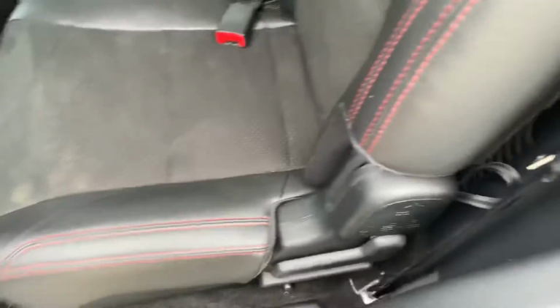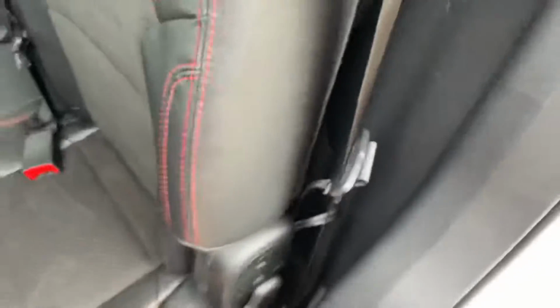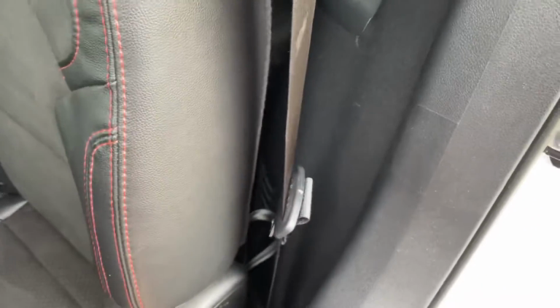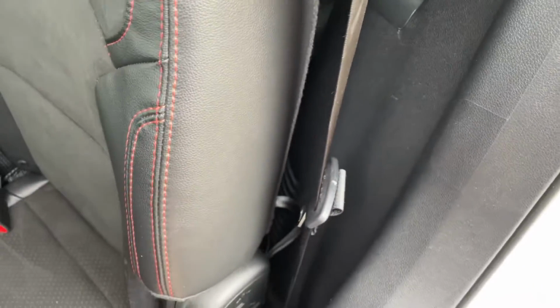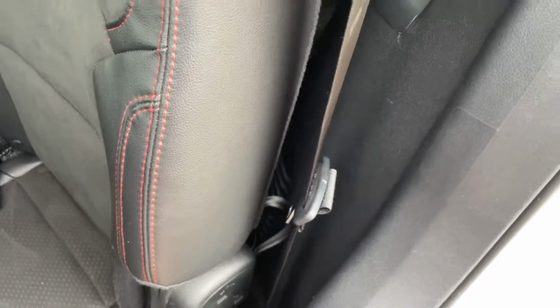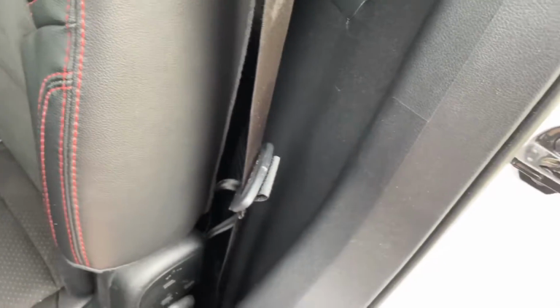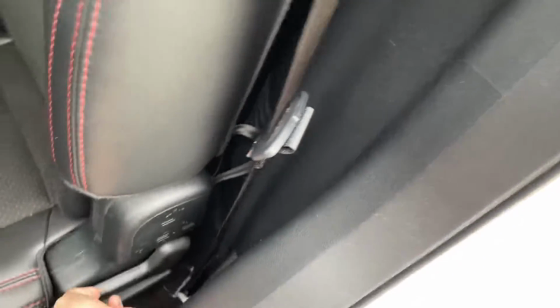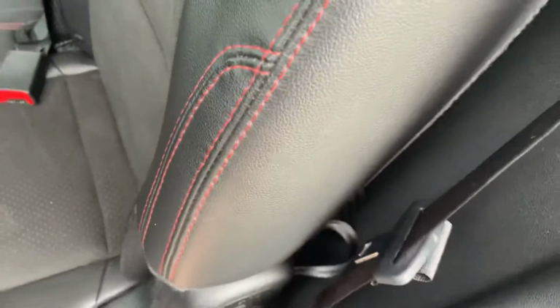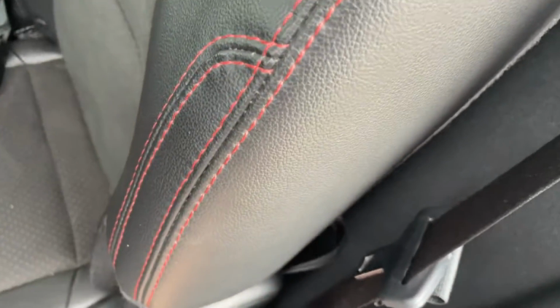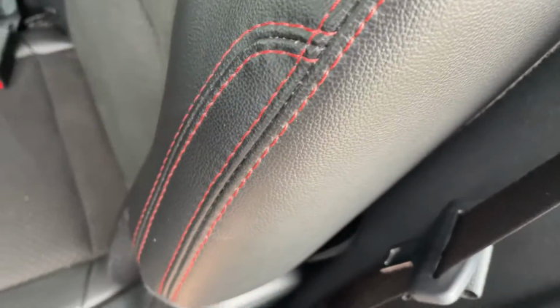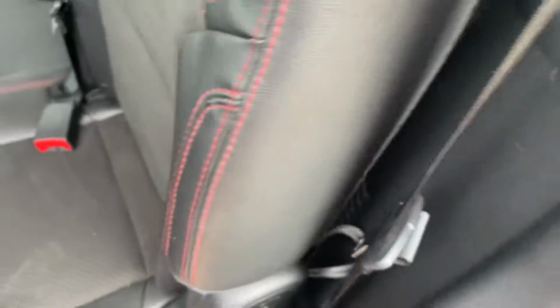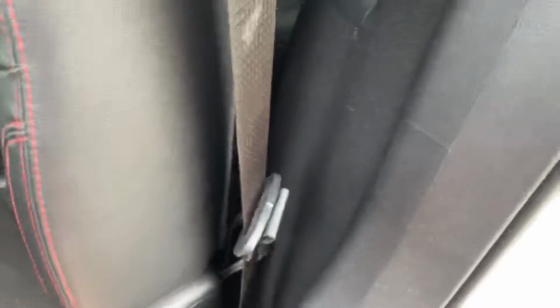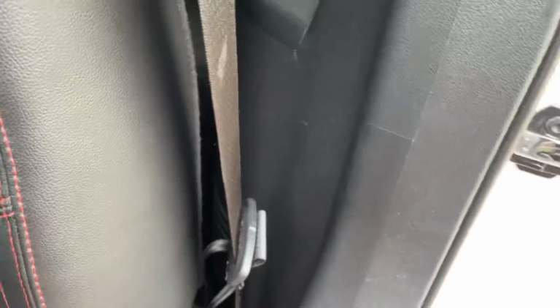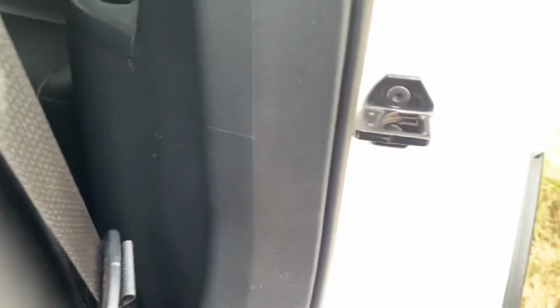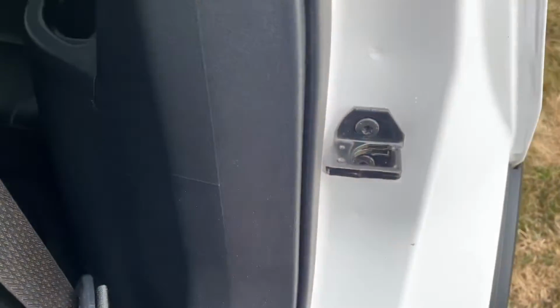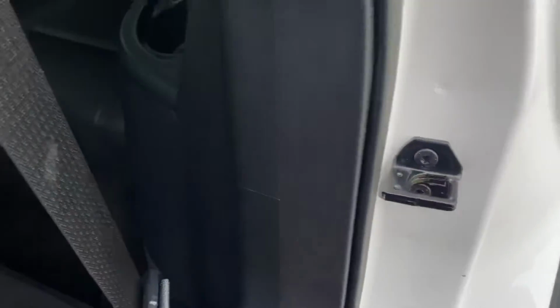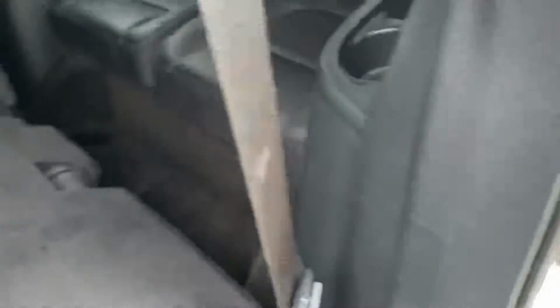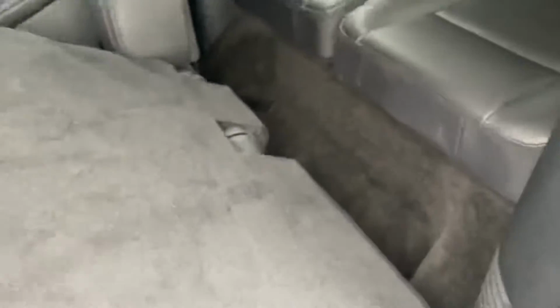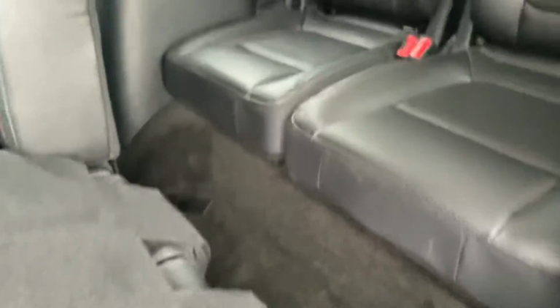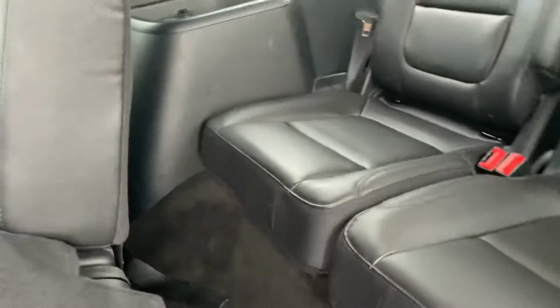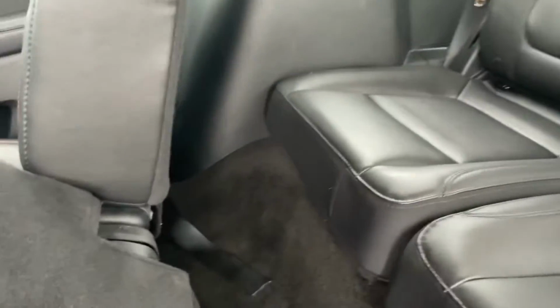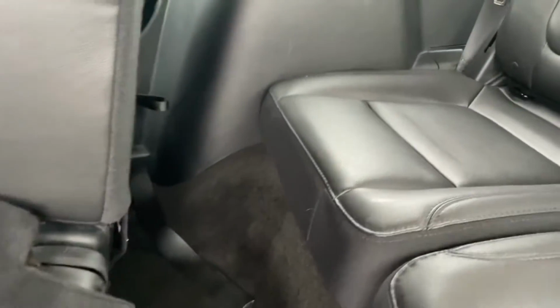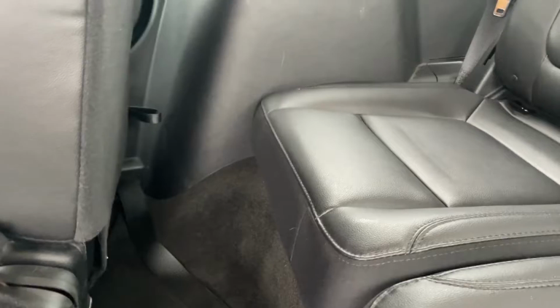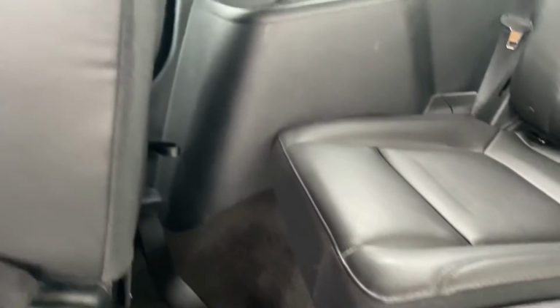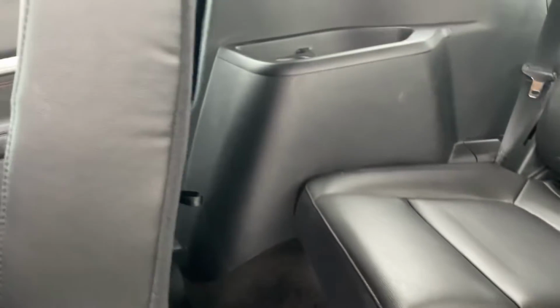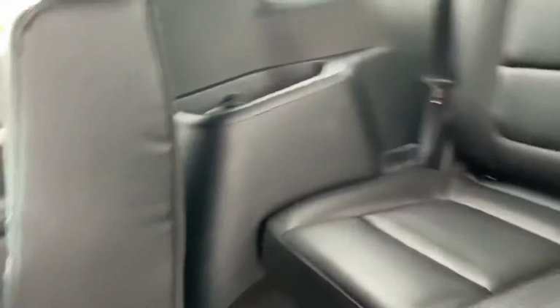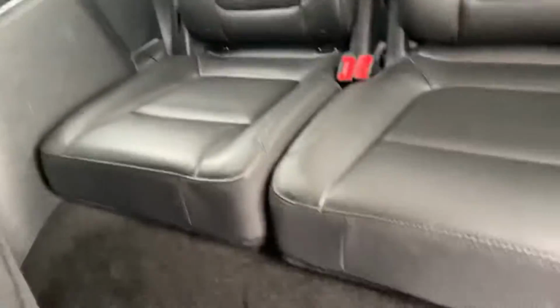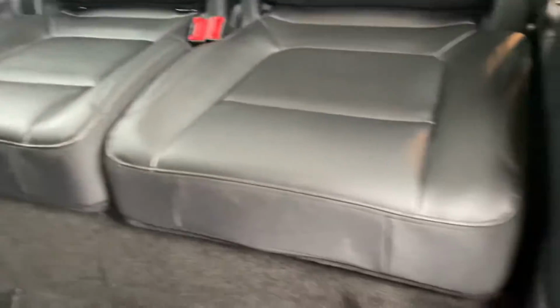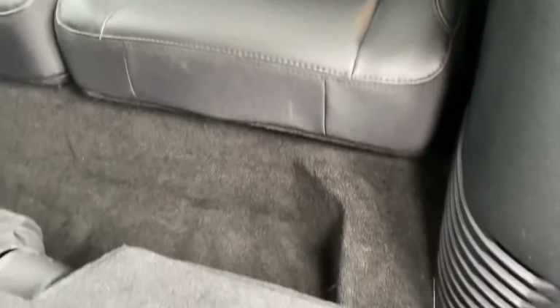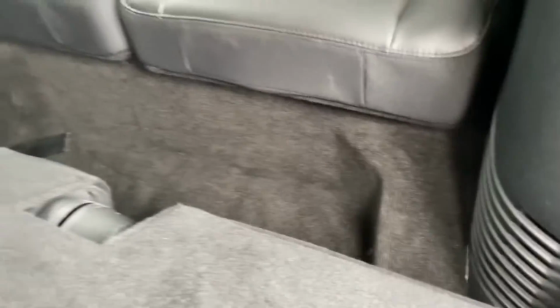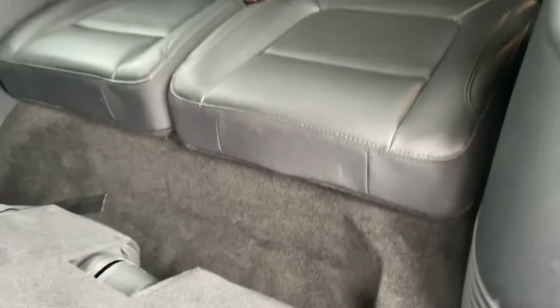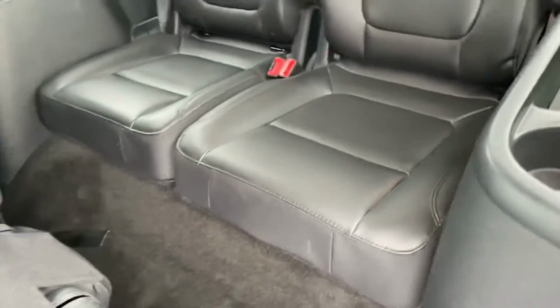We'll go ahead and drop the seat and check out the third row. There's tons of room in the third row — a lot more spacious than most vehicles offer for a third row.